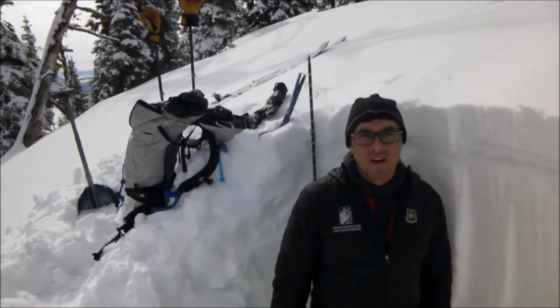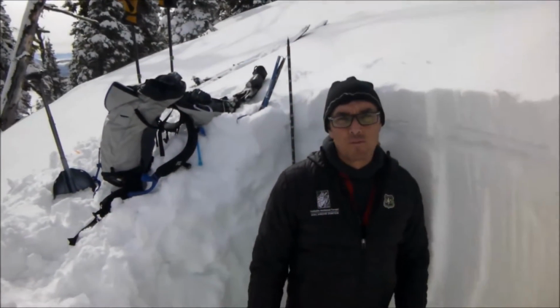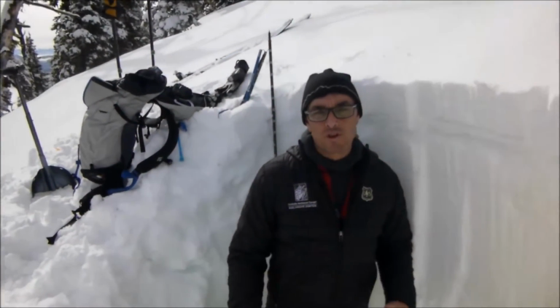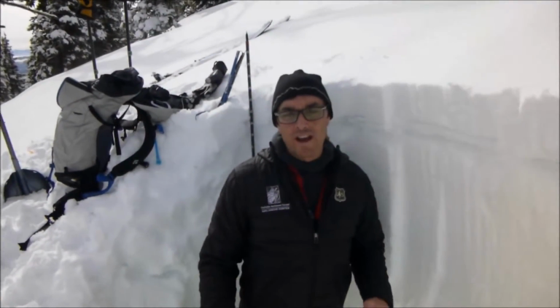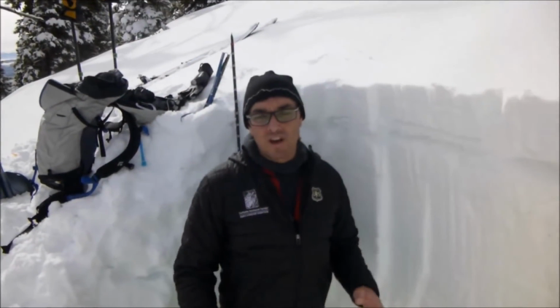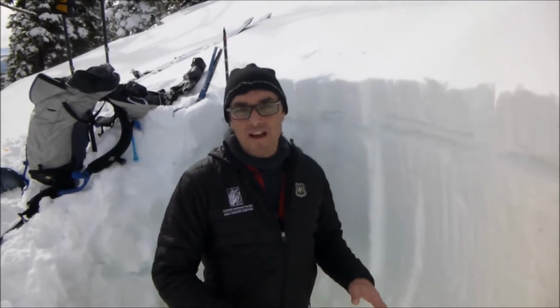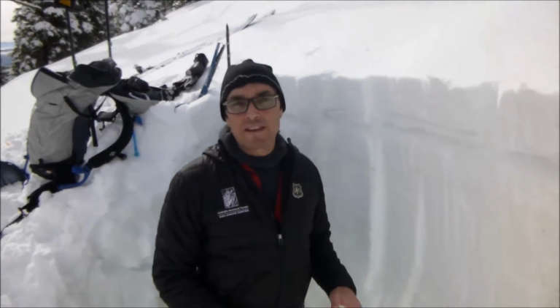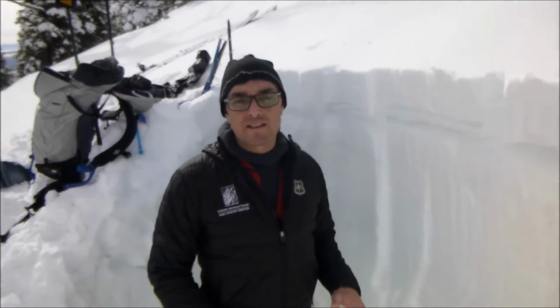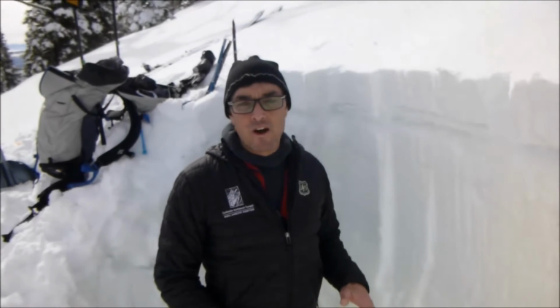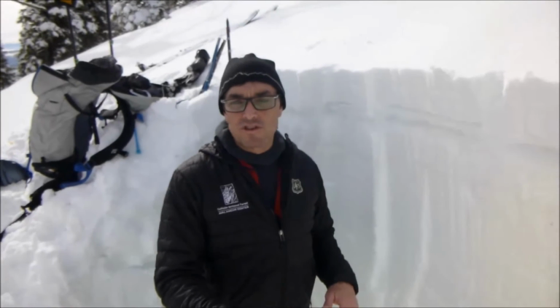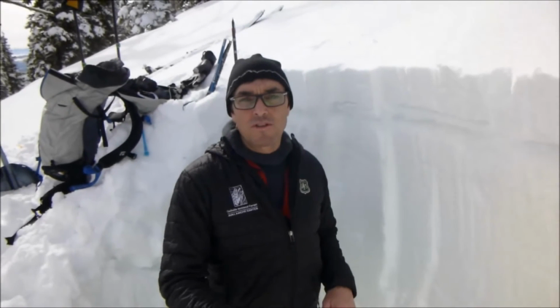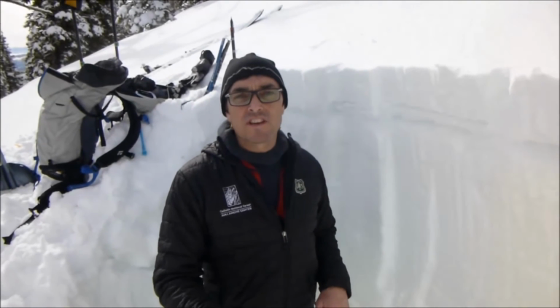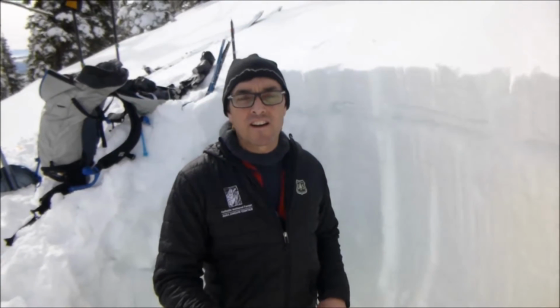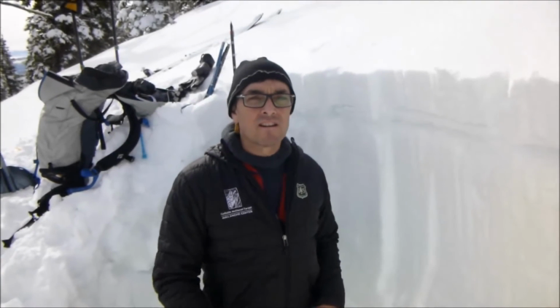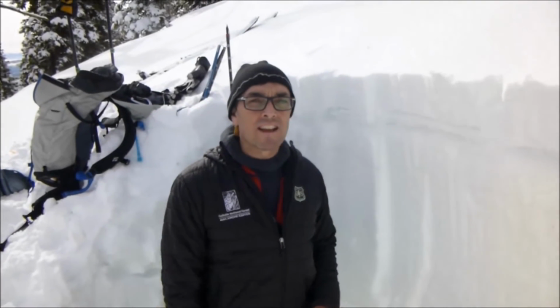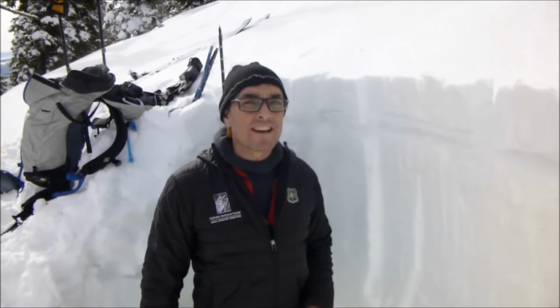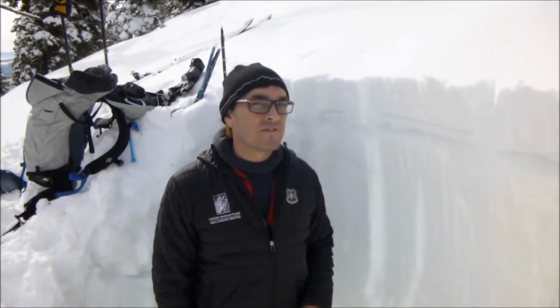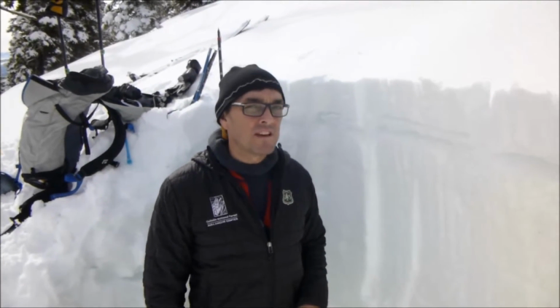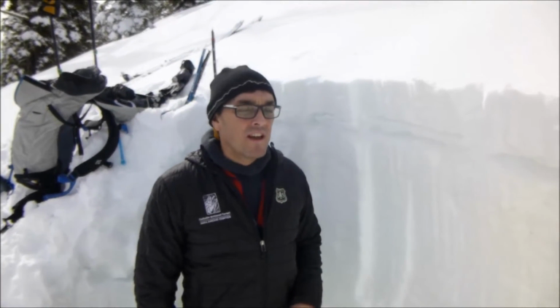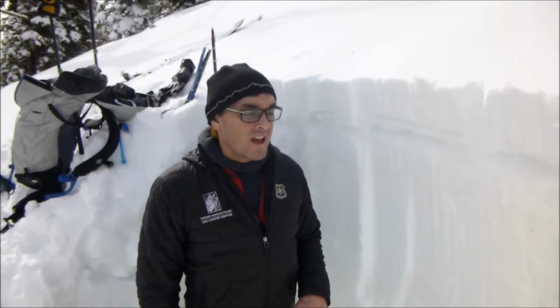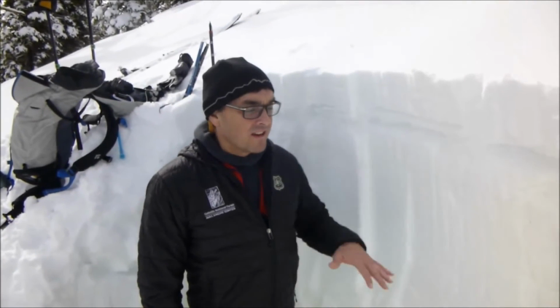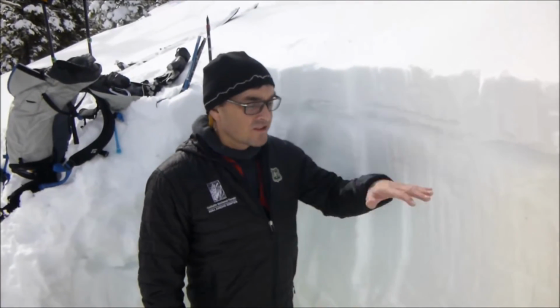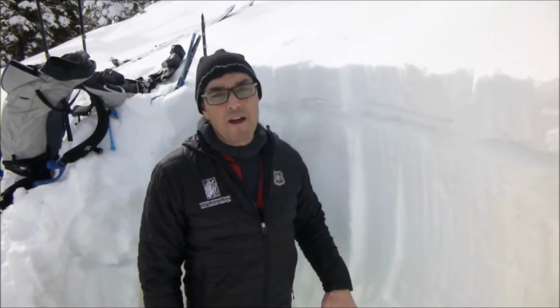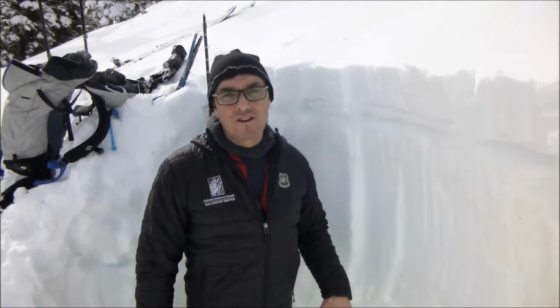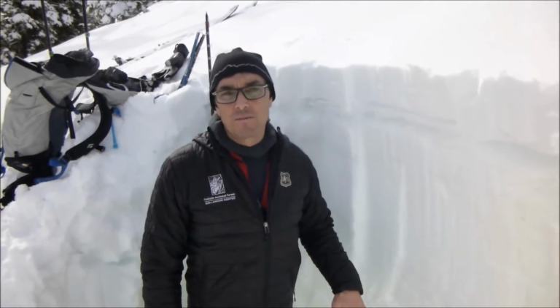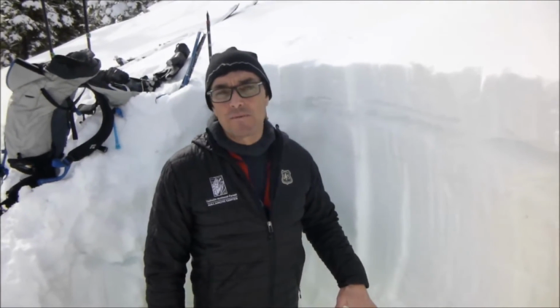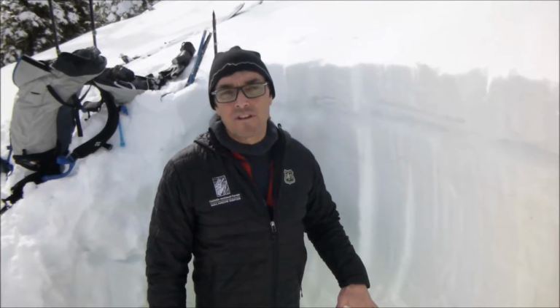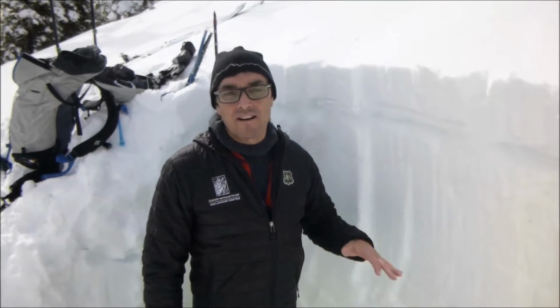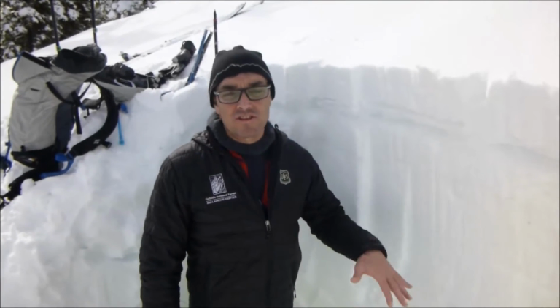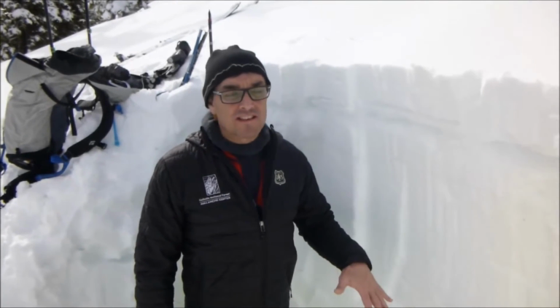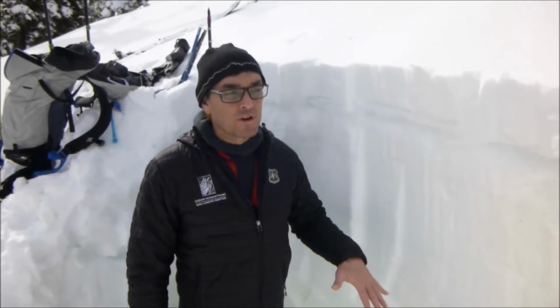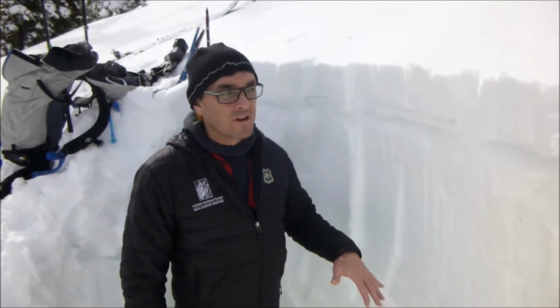I'm in the Bridger Range, top of Texas Meadow, which is north of this ski area at around 8,000 feet. The snowpack here is a little bit deeper than other areas just because it gets some wind loaded.